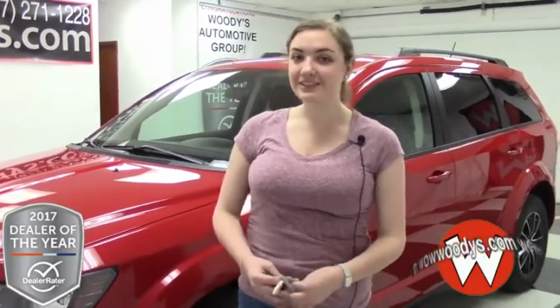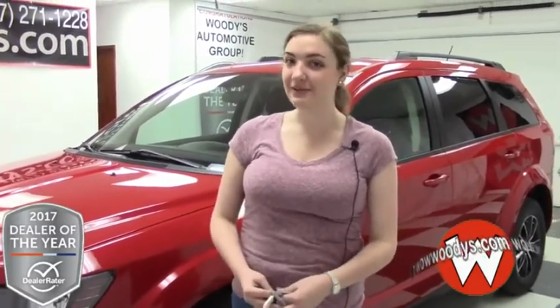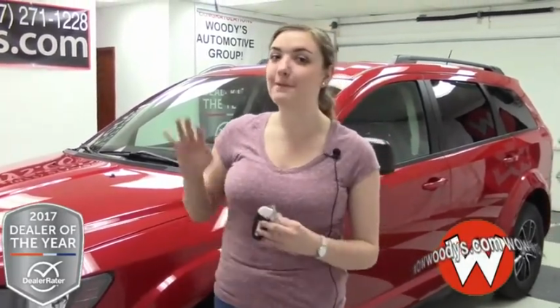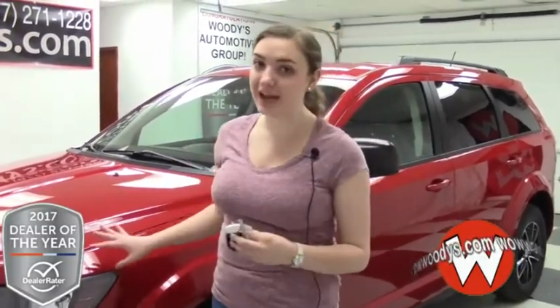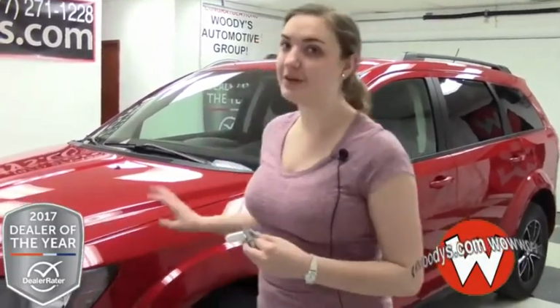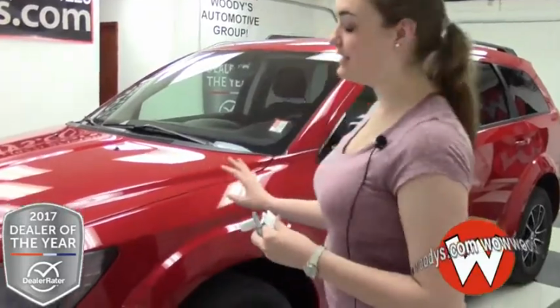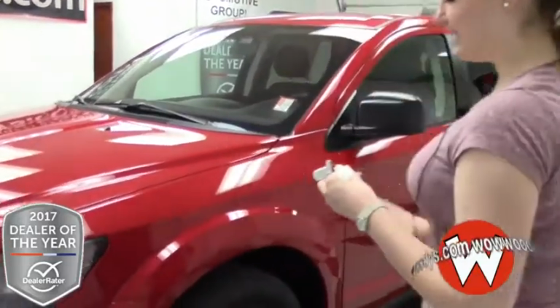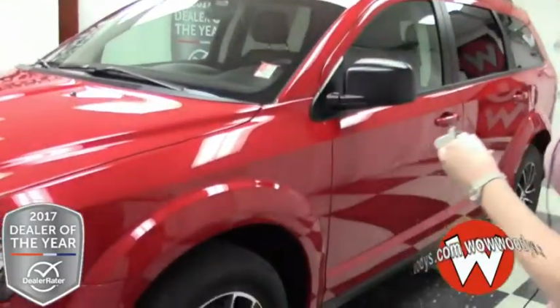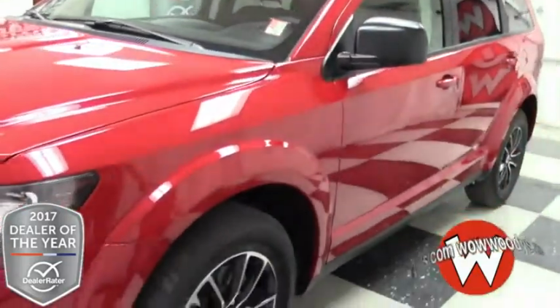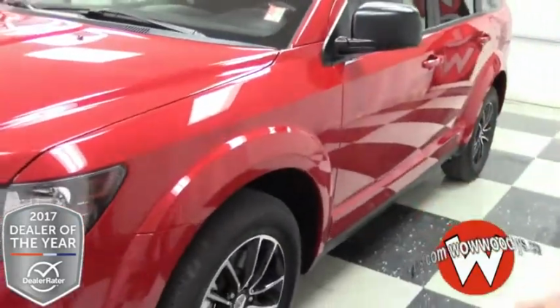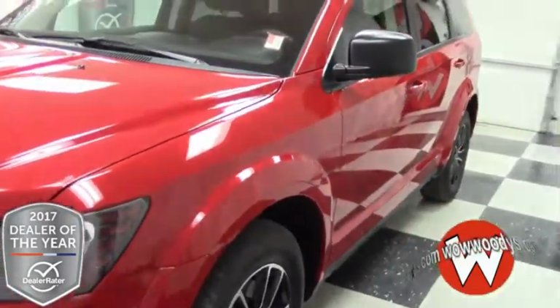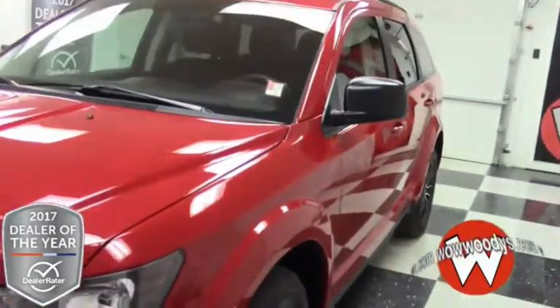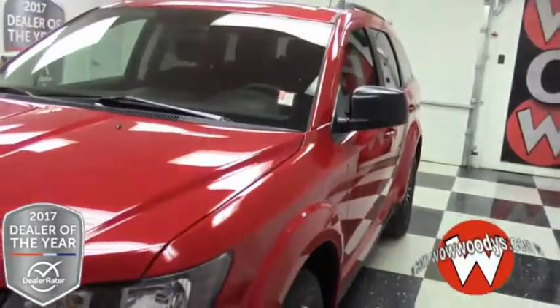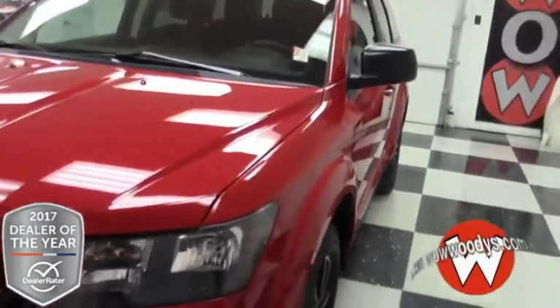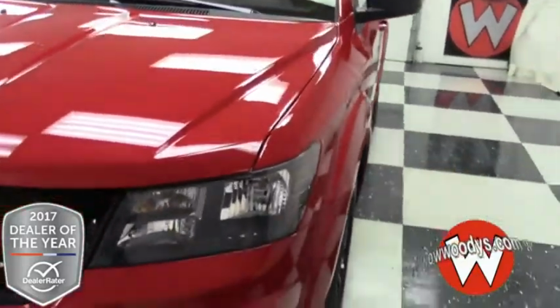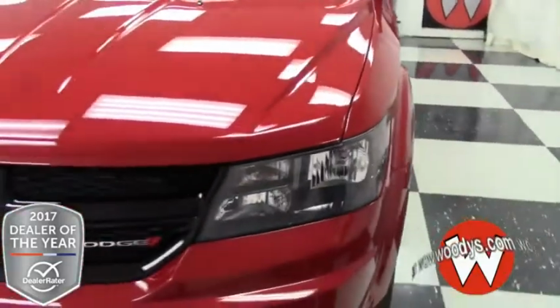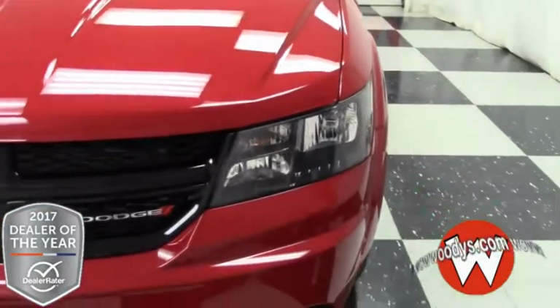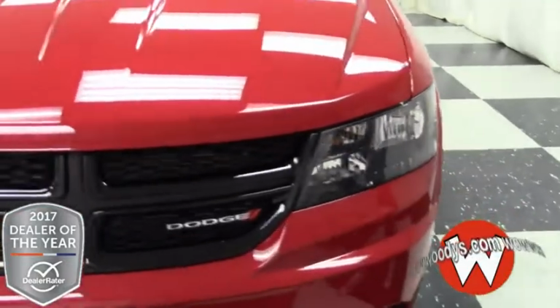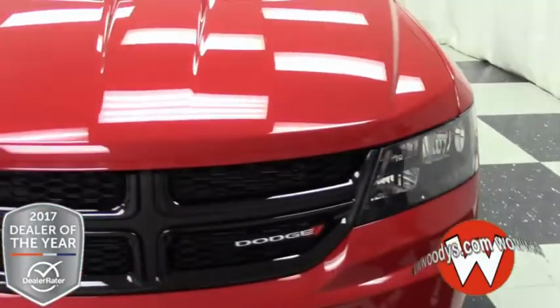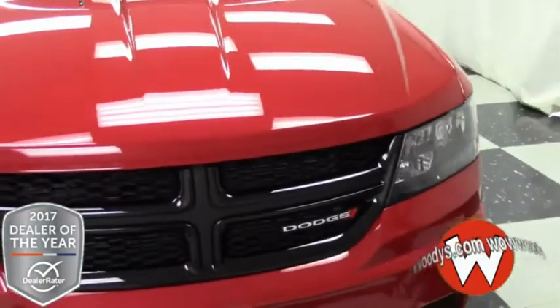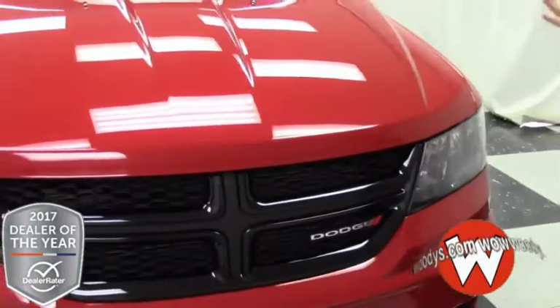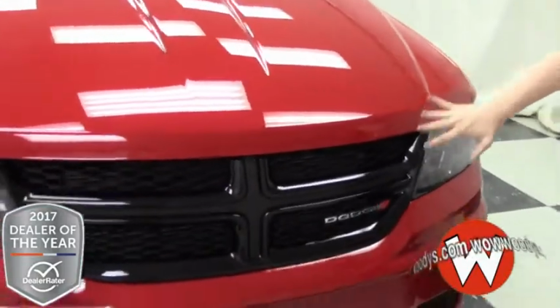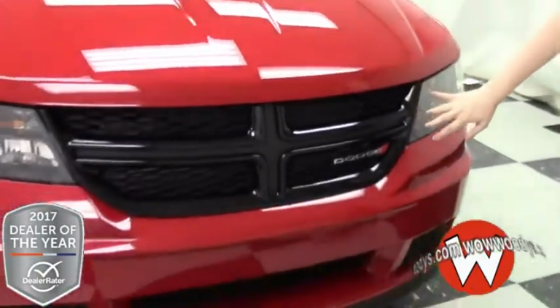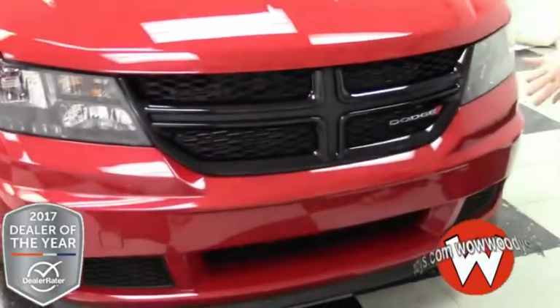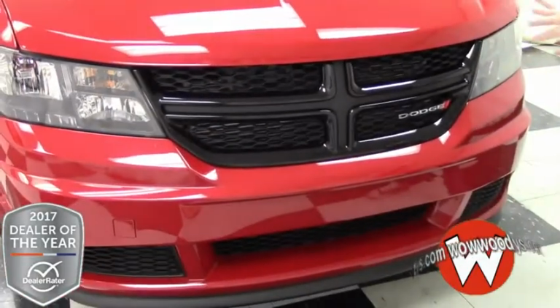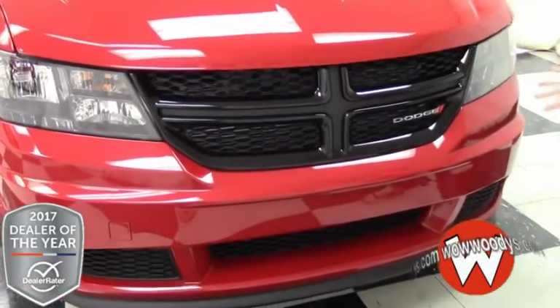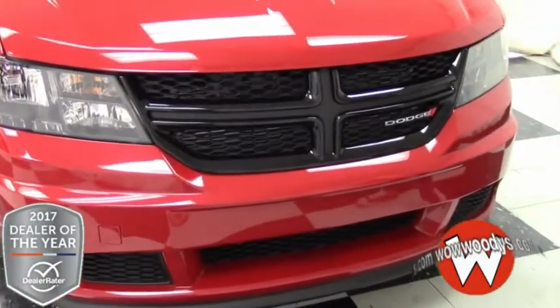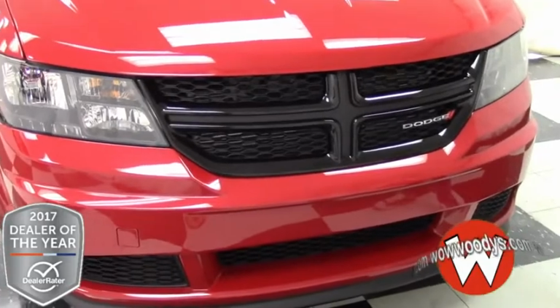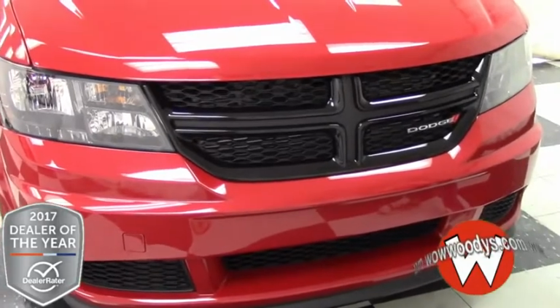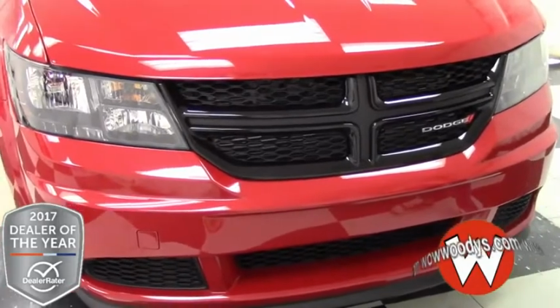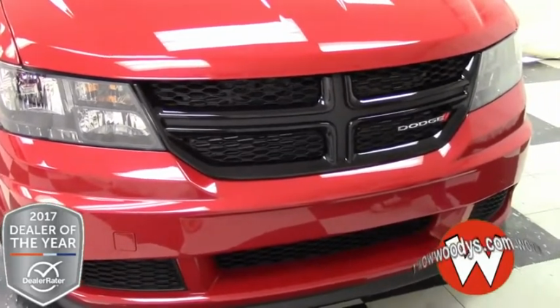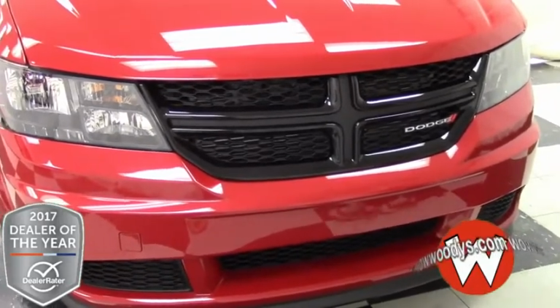Today we have this brand new 2017 Dodge Journey. I love this color — it is such a vibrant red and it really stands out against this blacked out grille. This does have a black top package so it has black accents all over the vehicle.